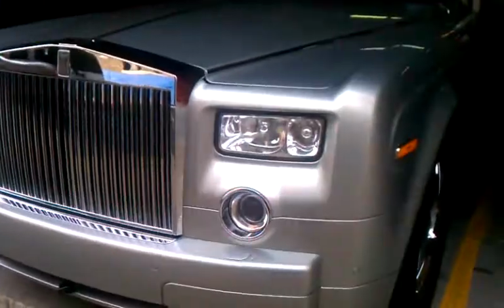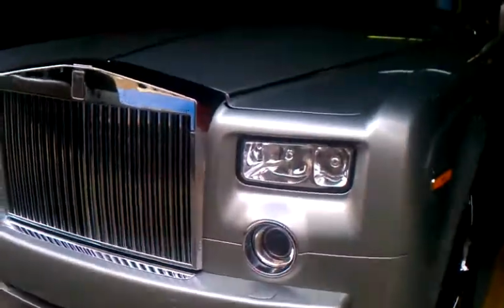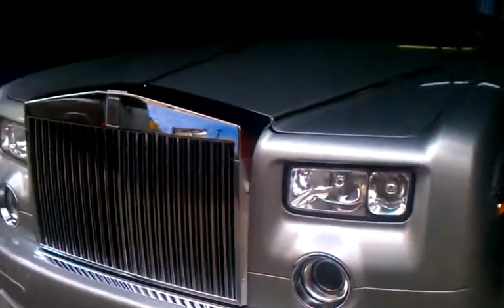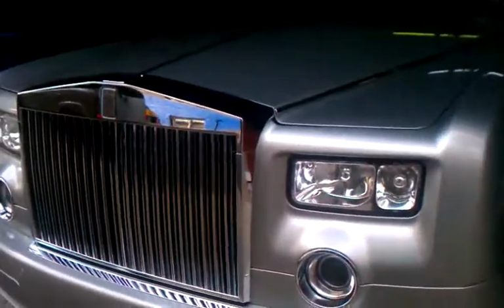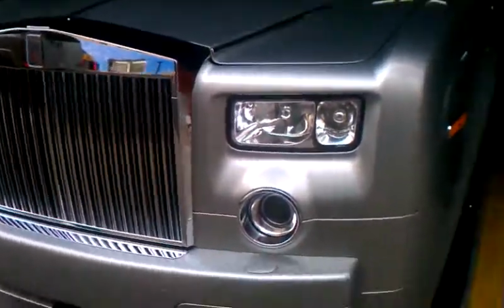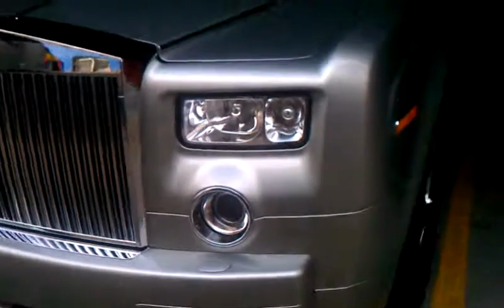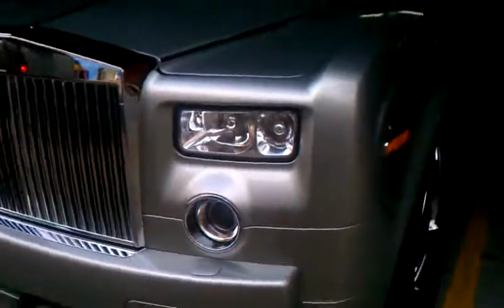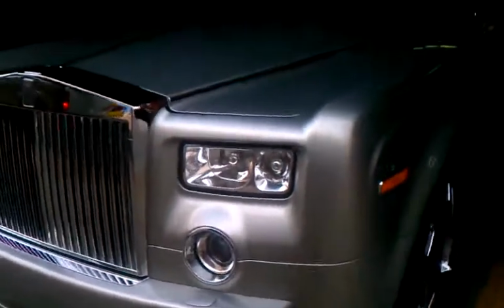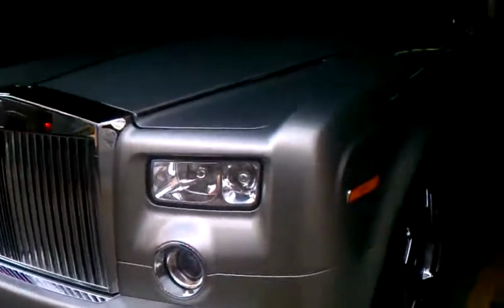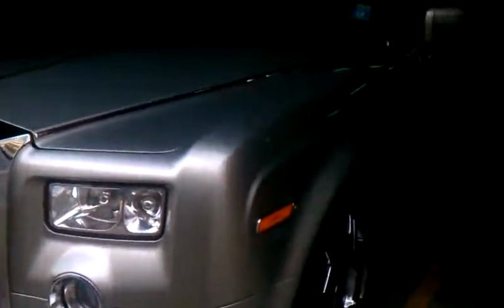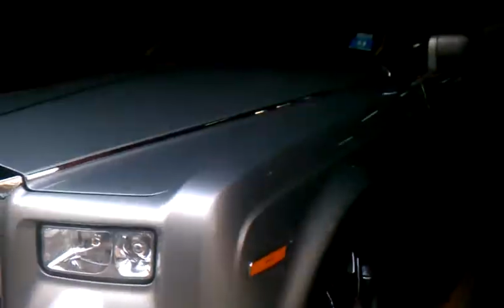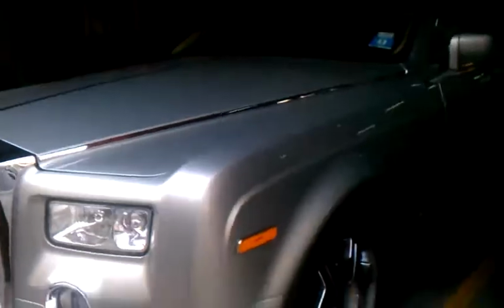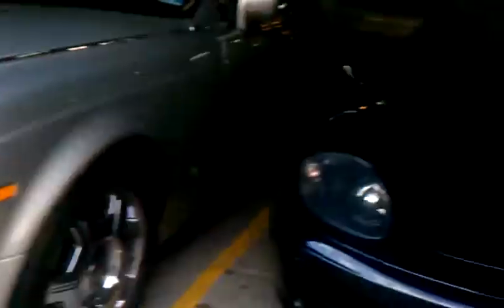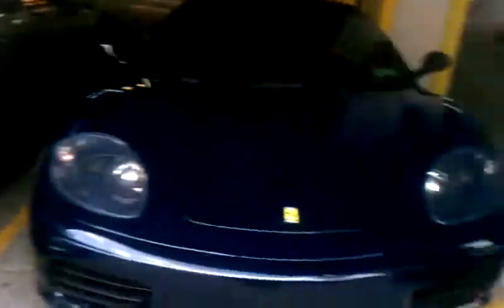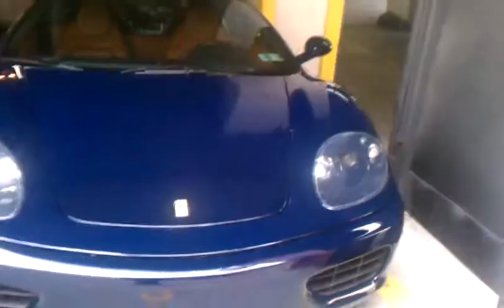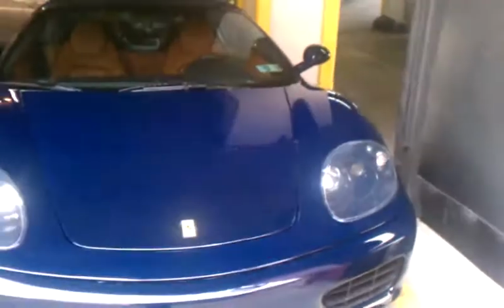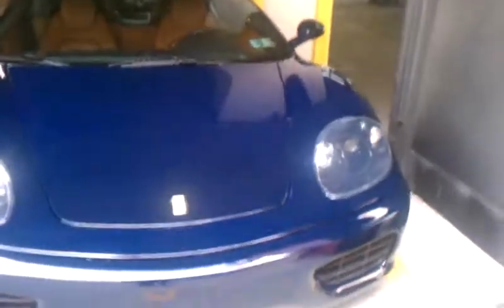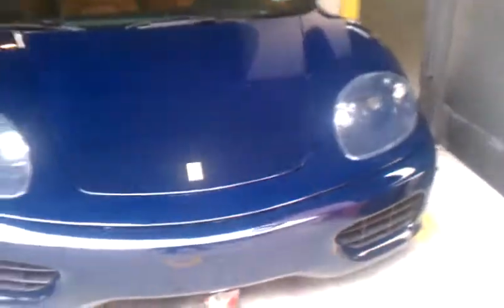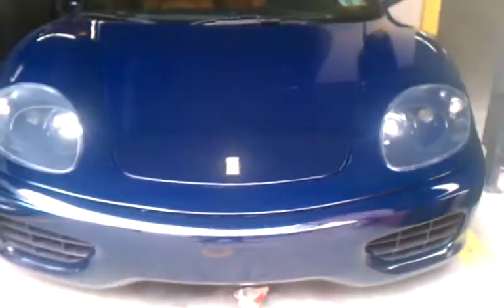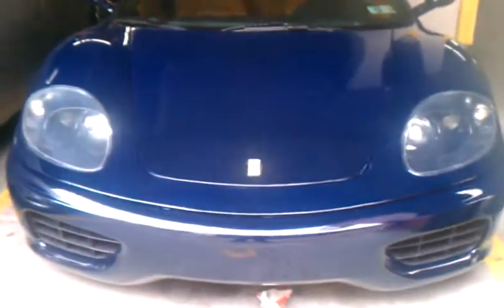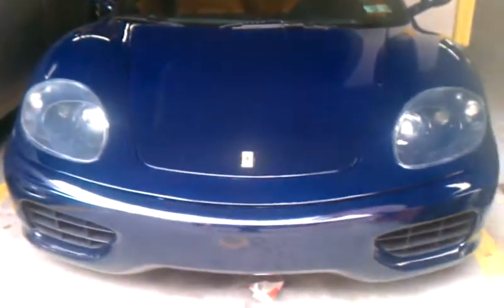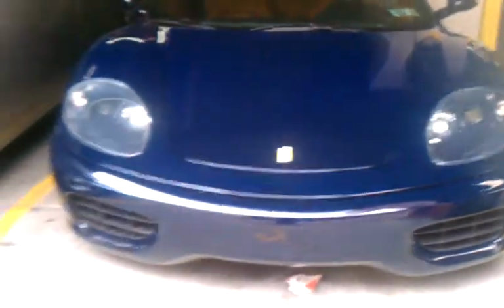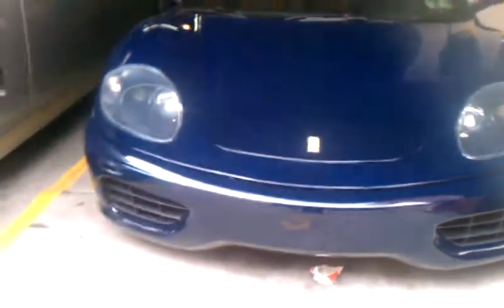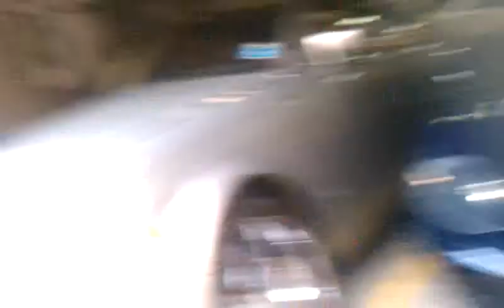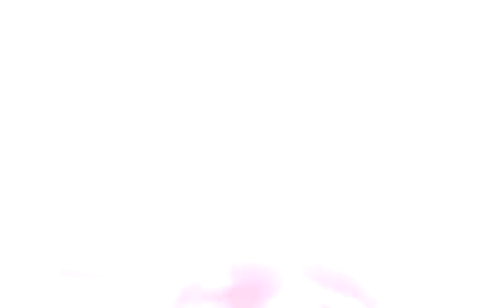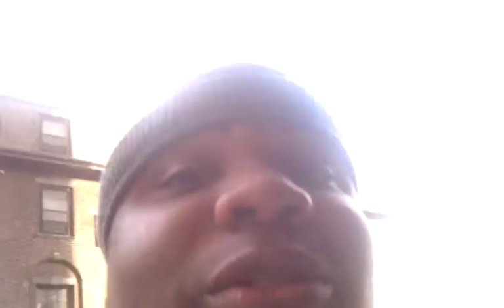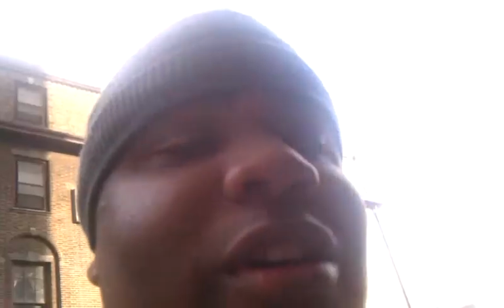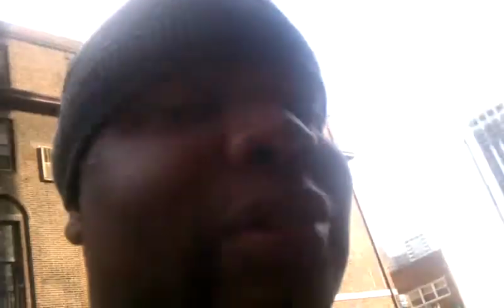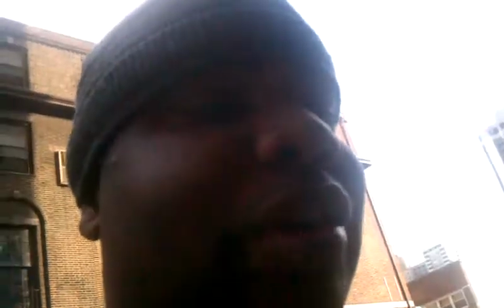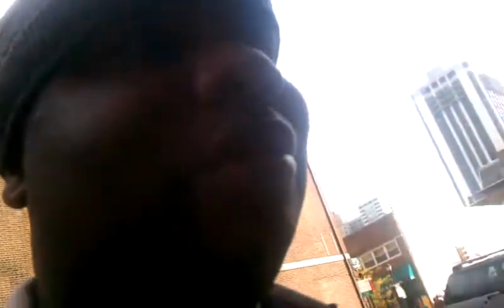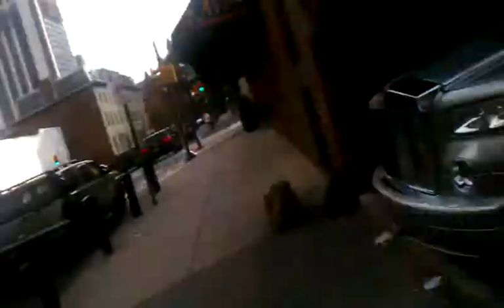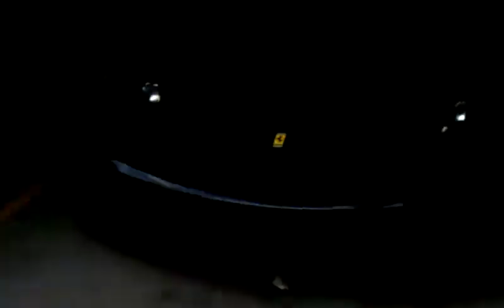You're at the Rolls Royce Phantom, and you're looking at the Ferrari. Look at that — two cars for the price of one.